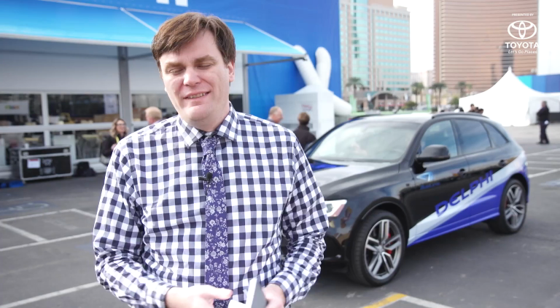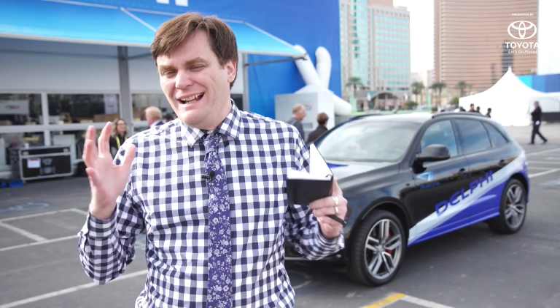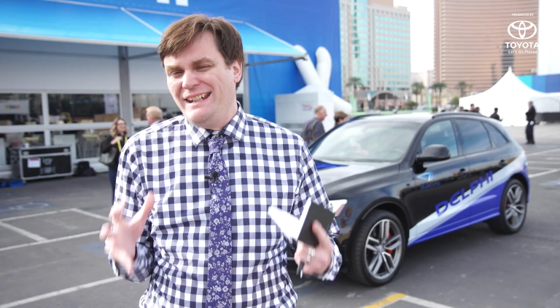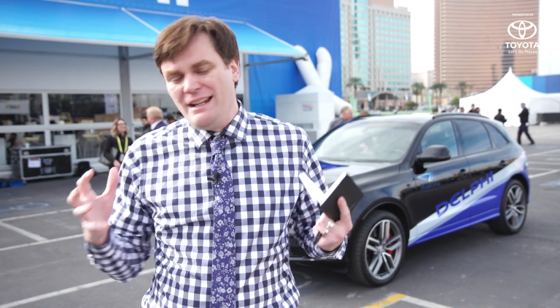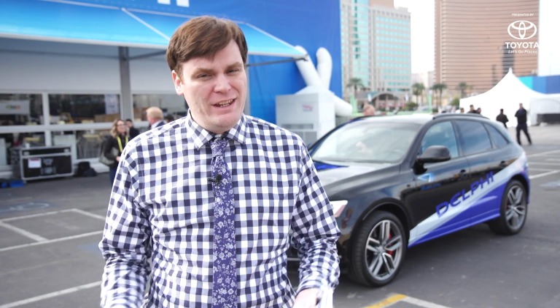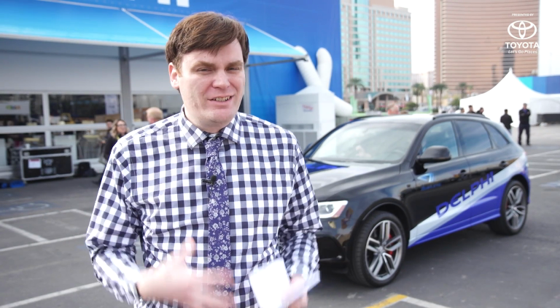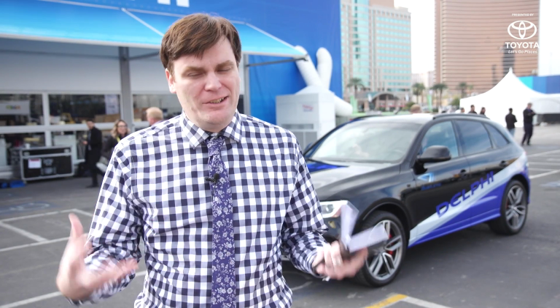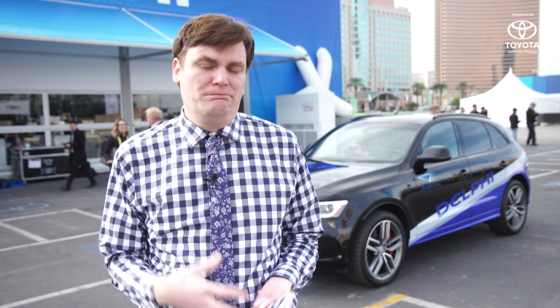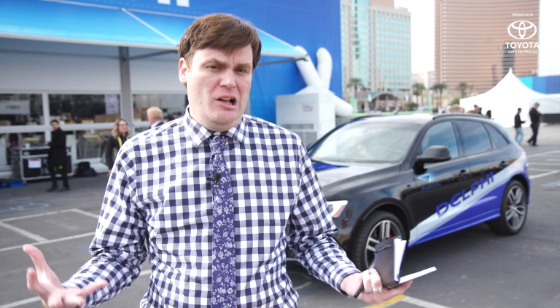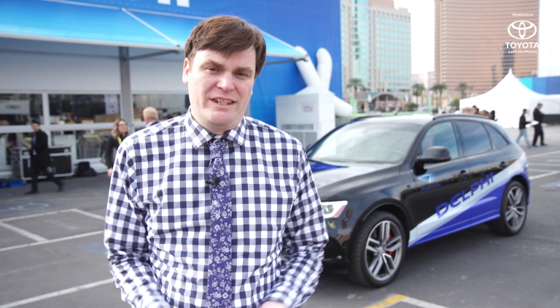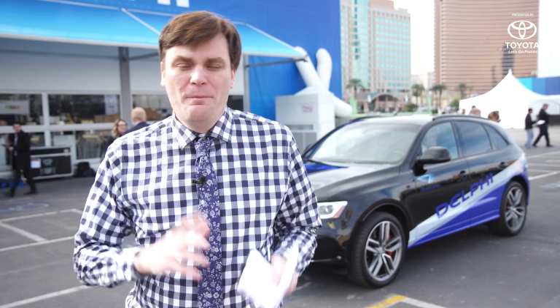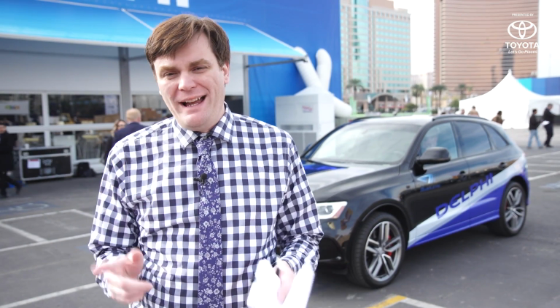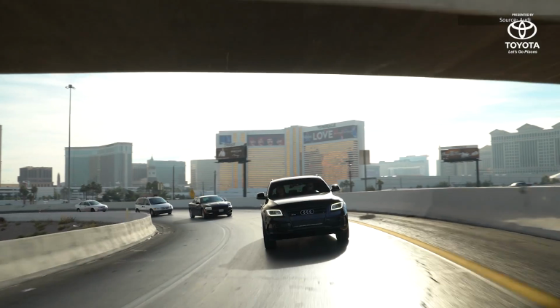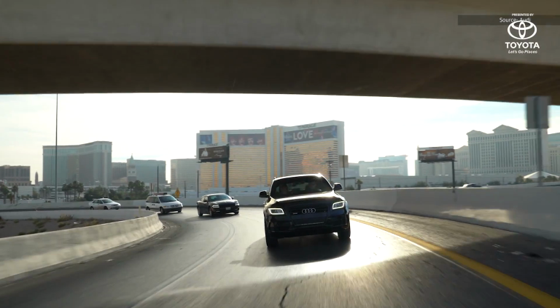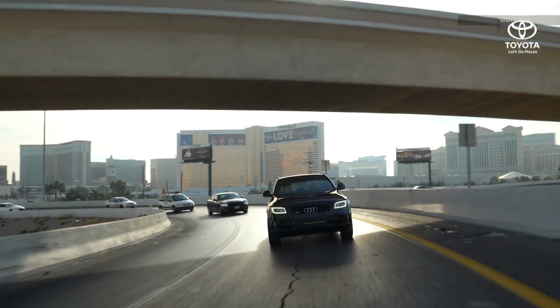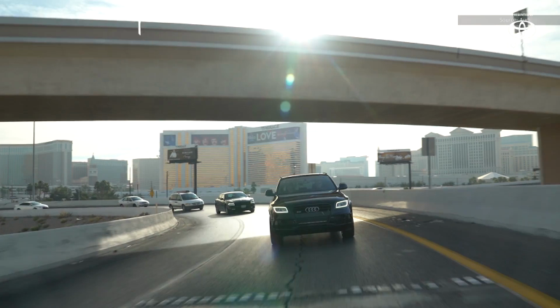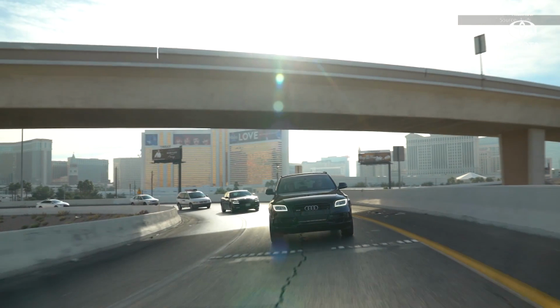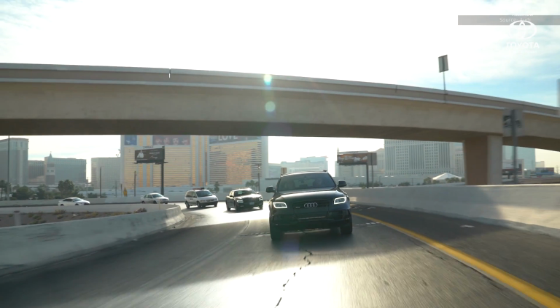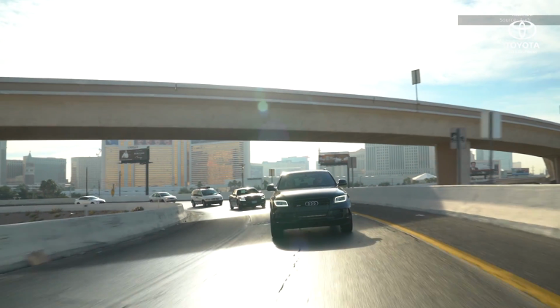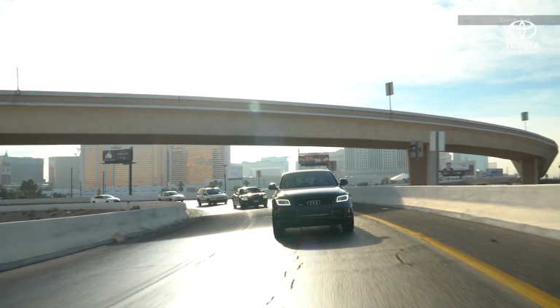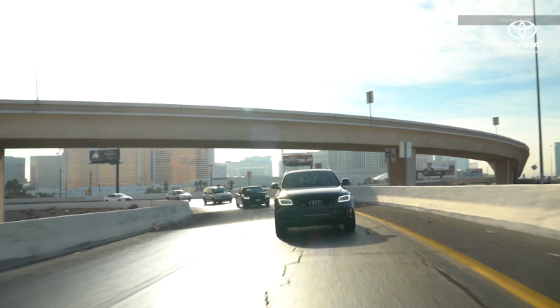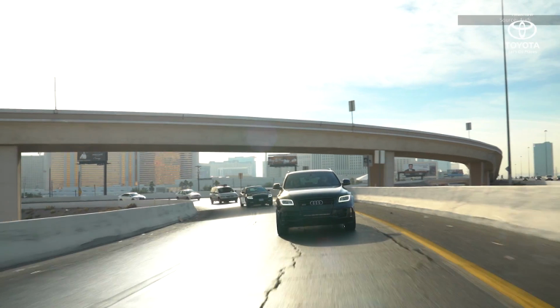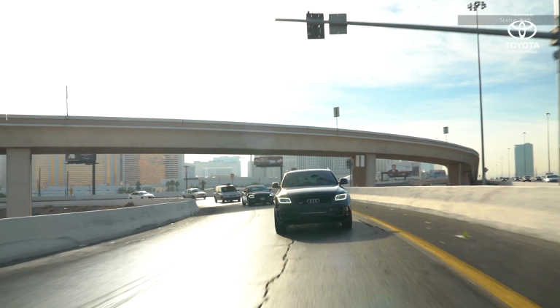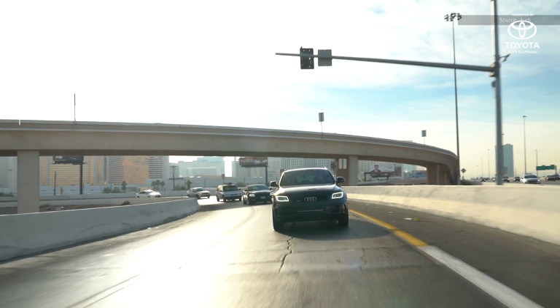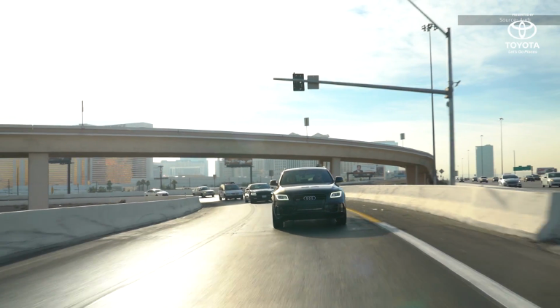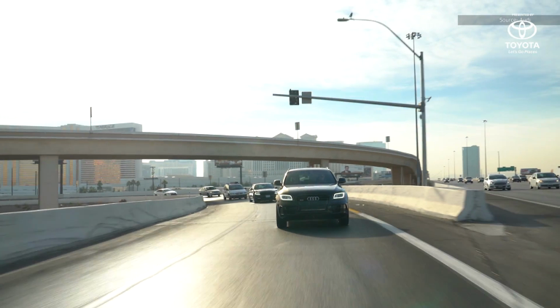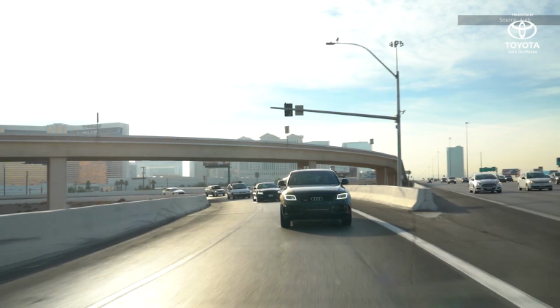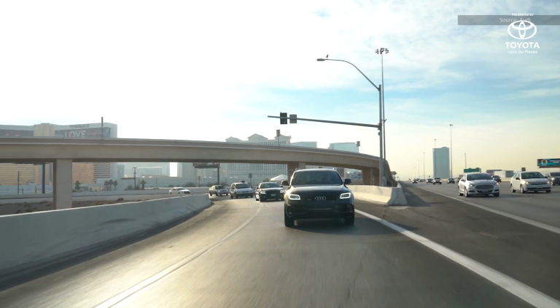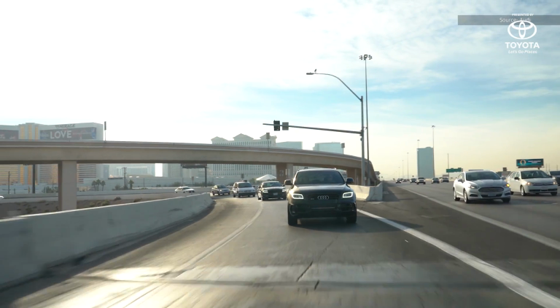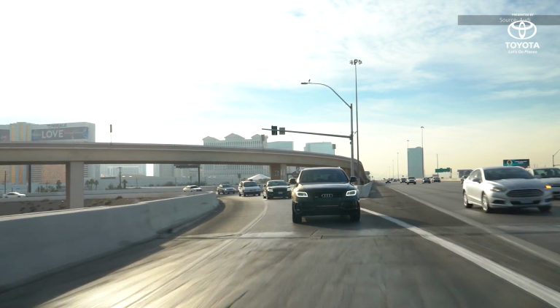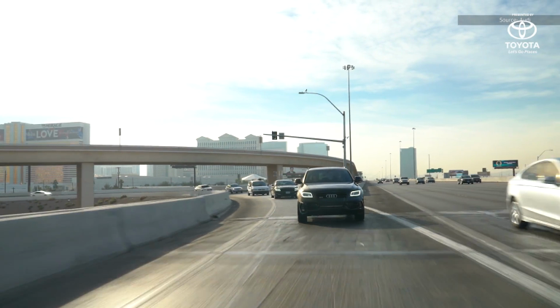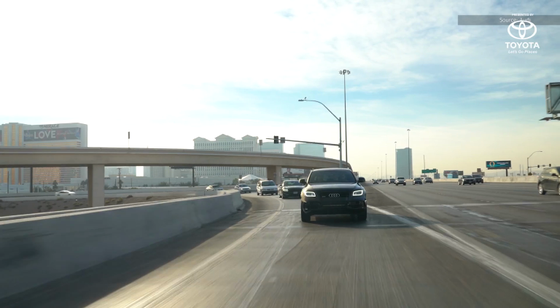We're not allowed to get behind the wheel — there are still laws. But a lot of autonomous vehicles, when you get inside, feel like your grandmother's driving. This one didn't. It felt like an average driver.